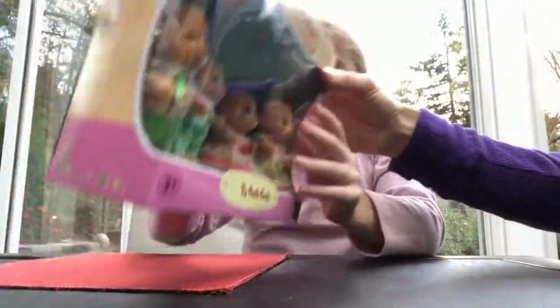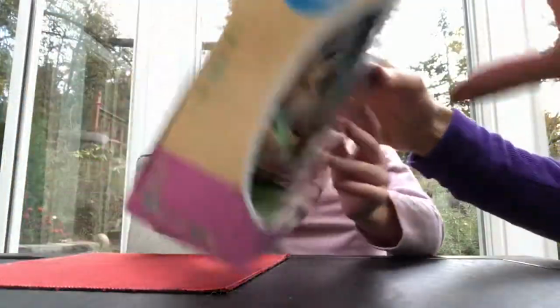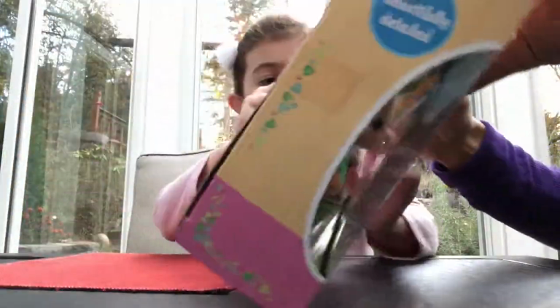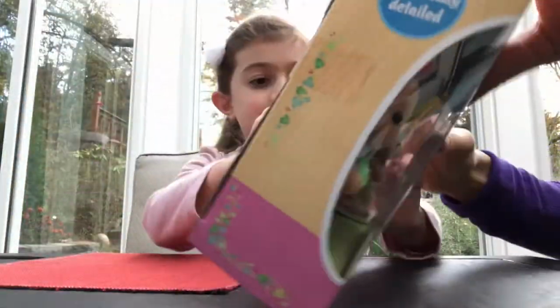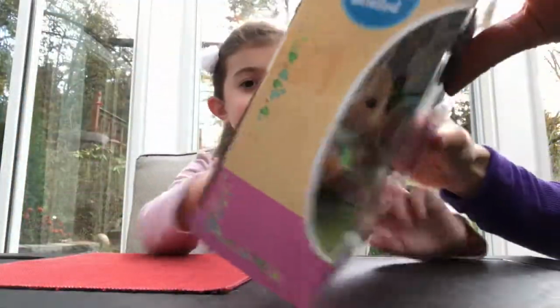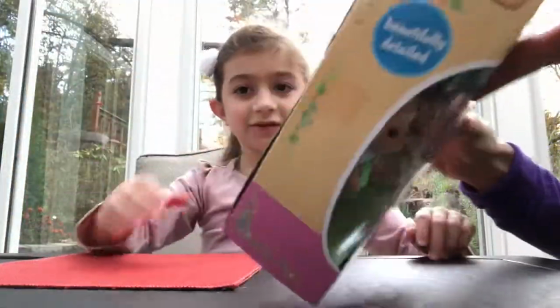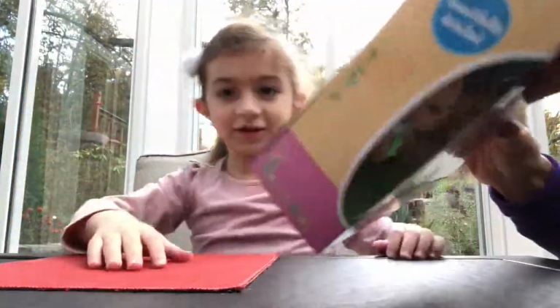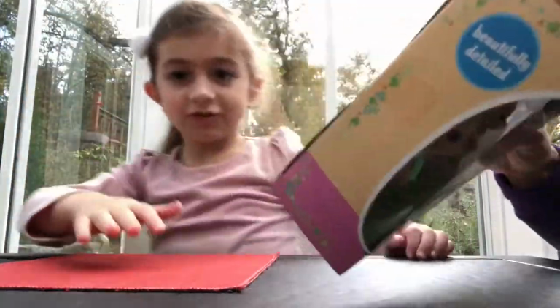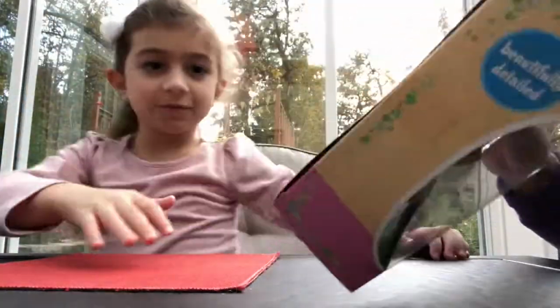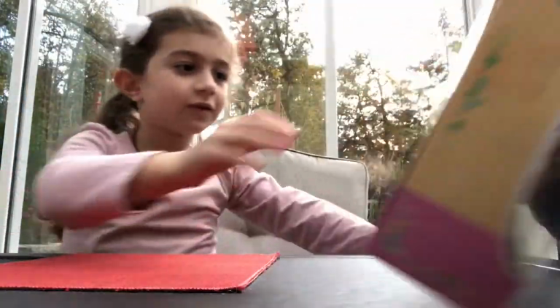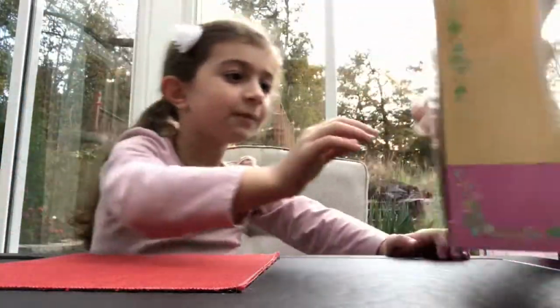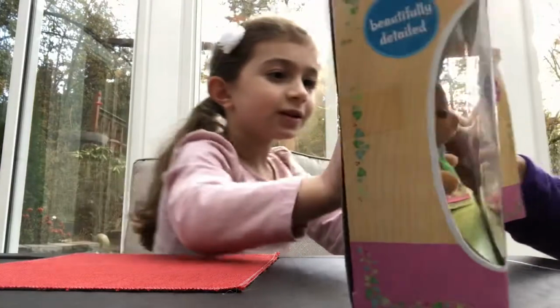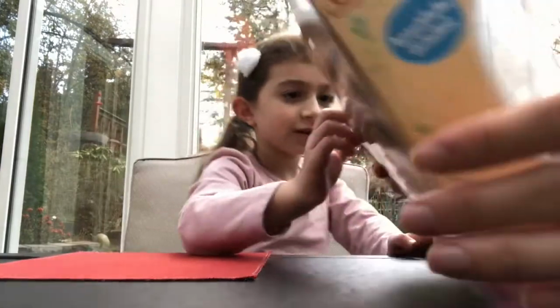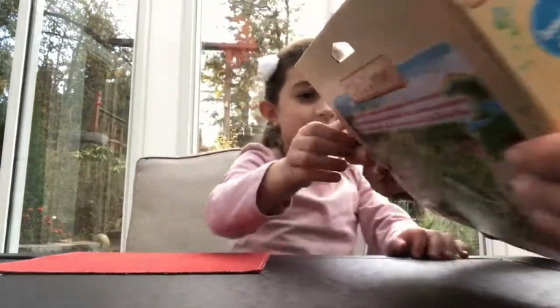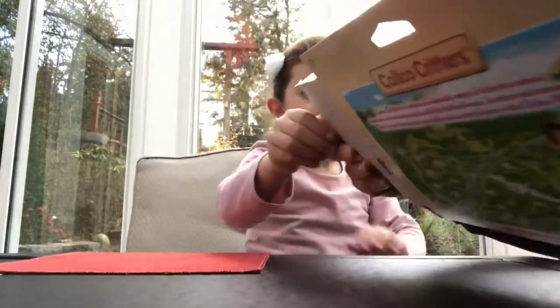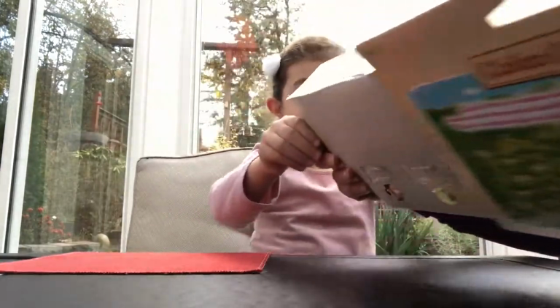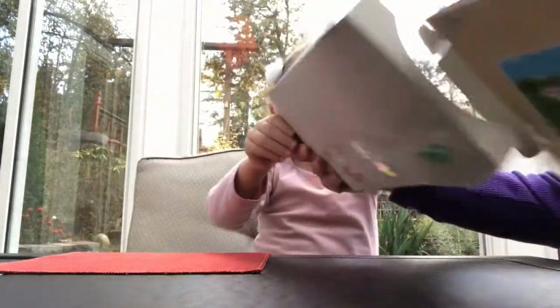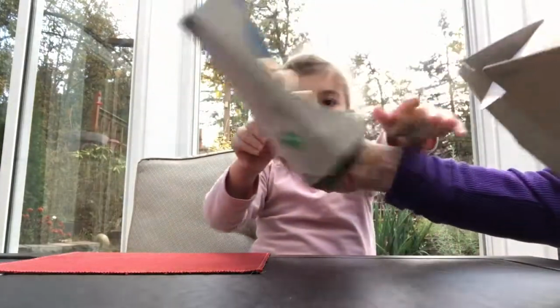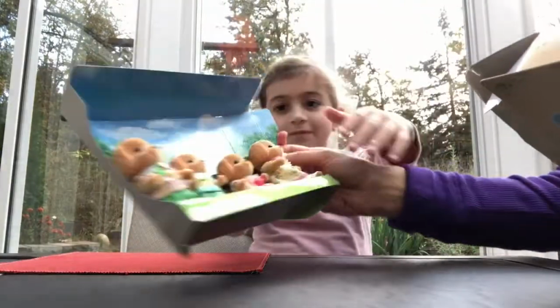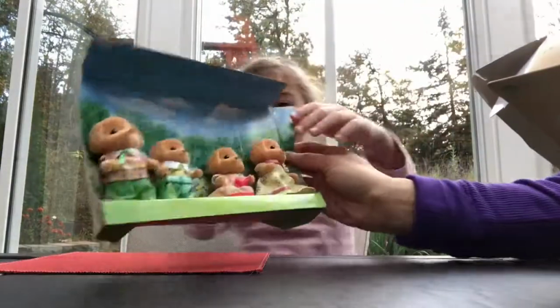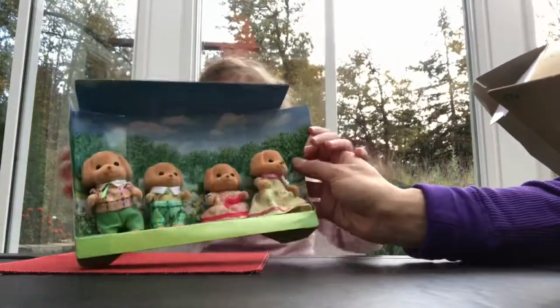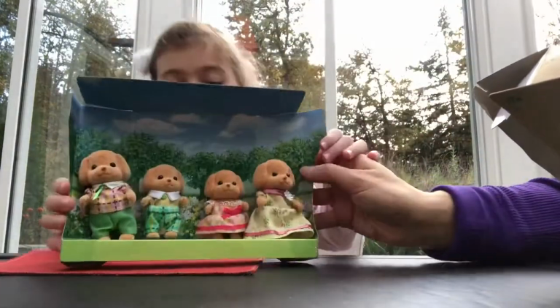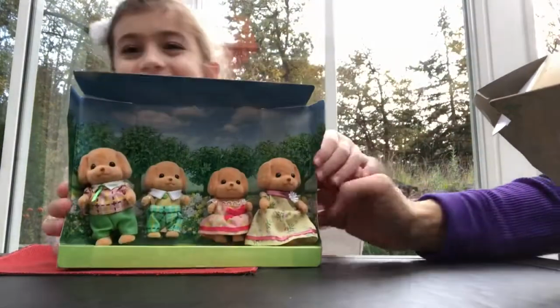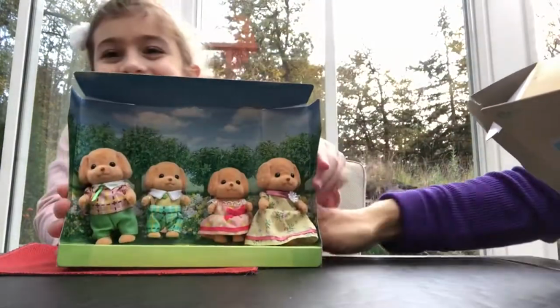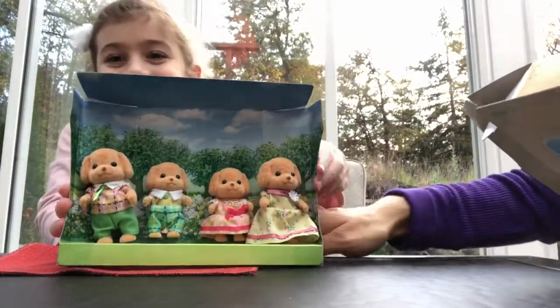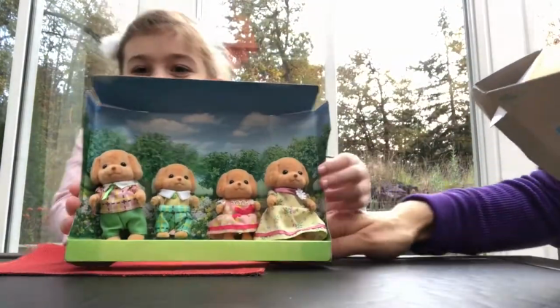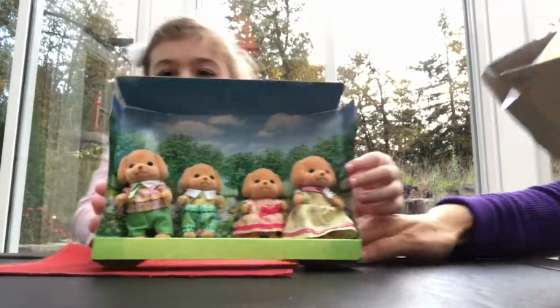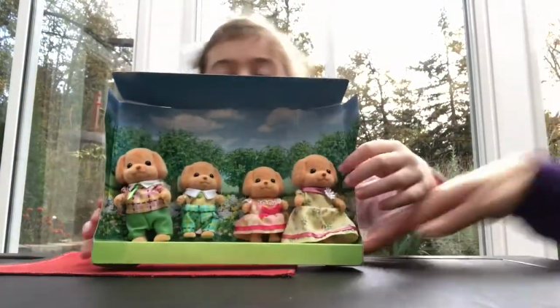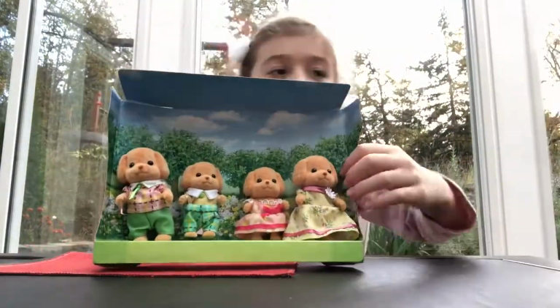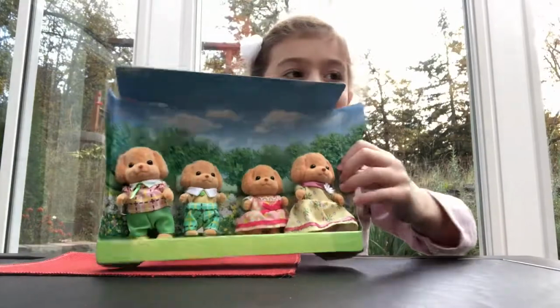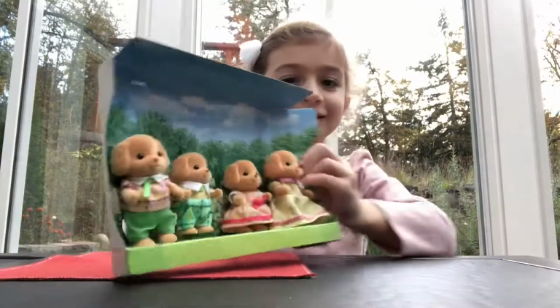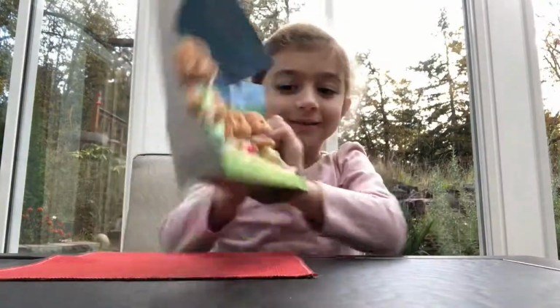Okay, let's take out our Toy Poodle Family. And we're going to read the names.